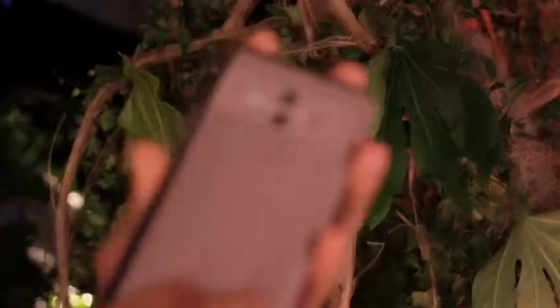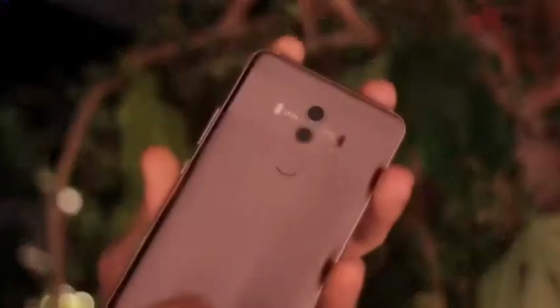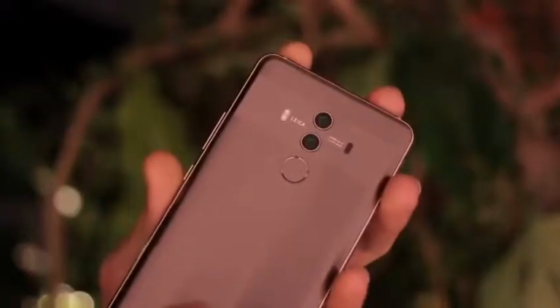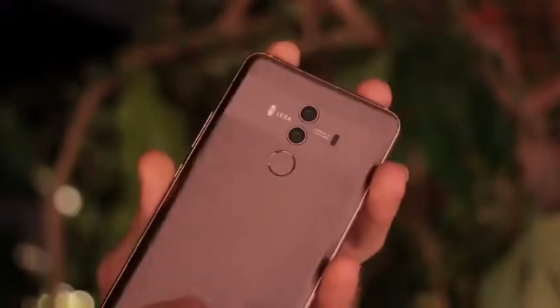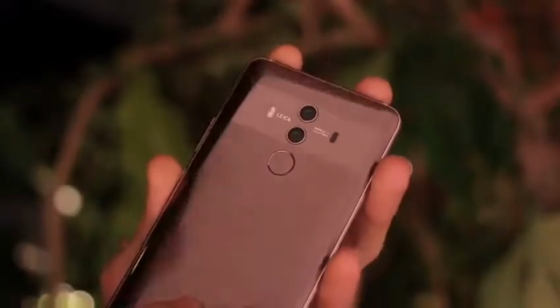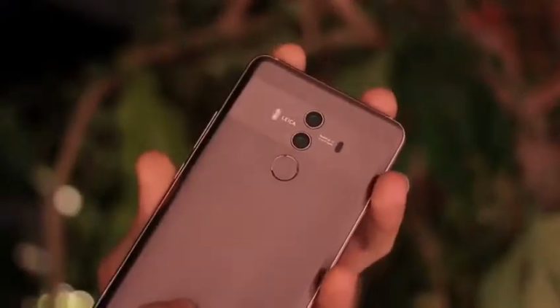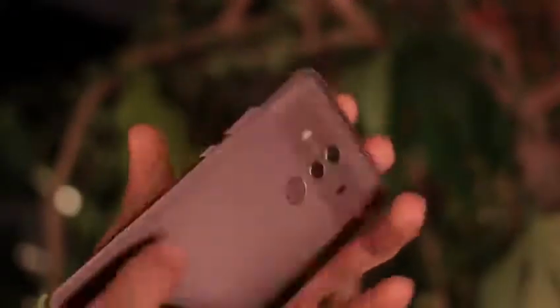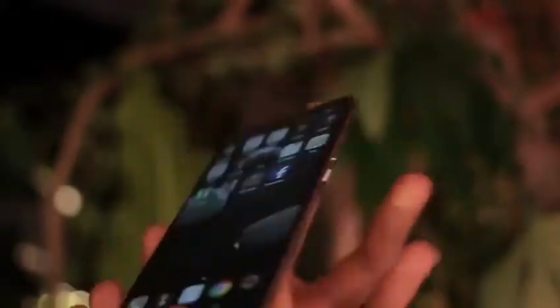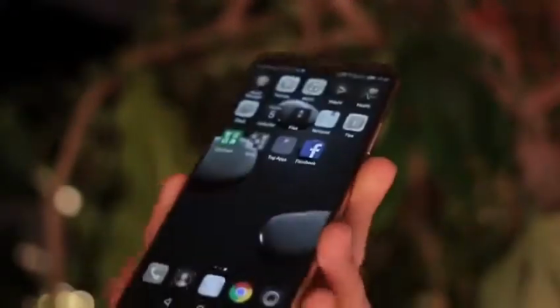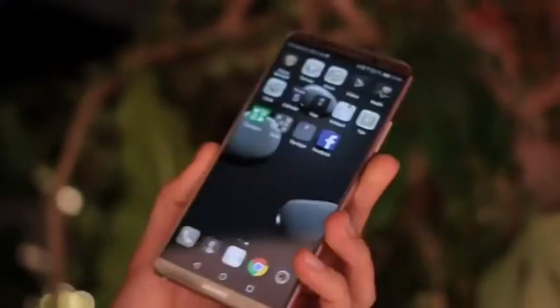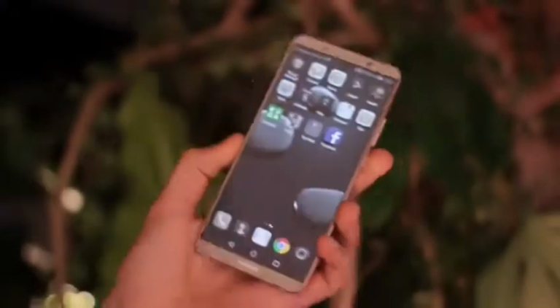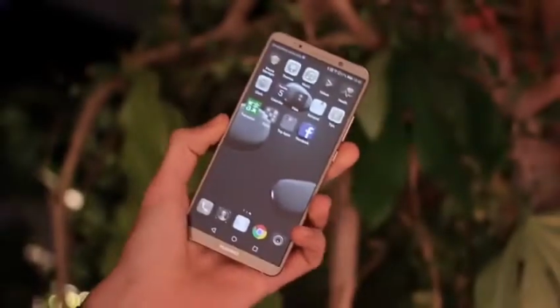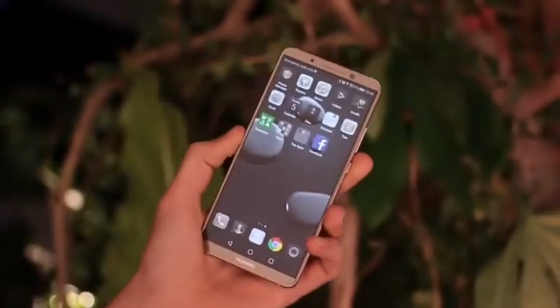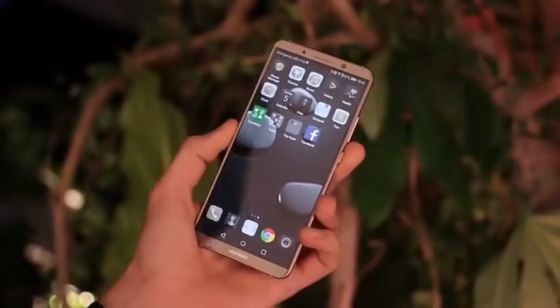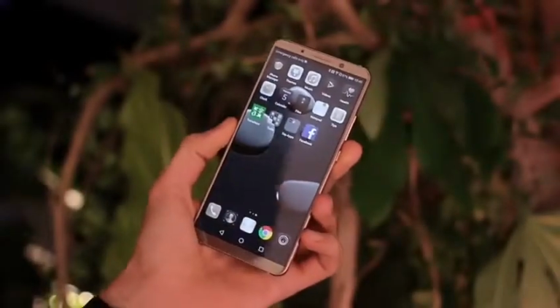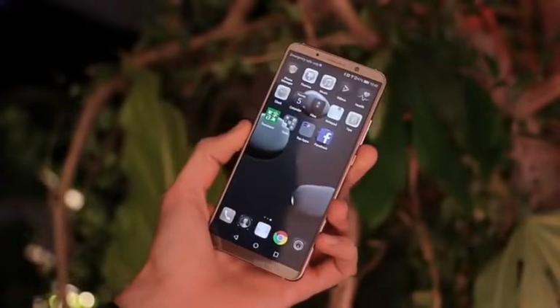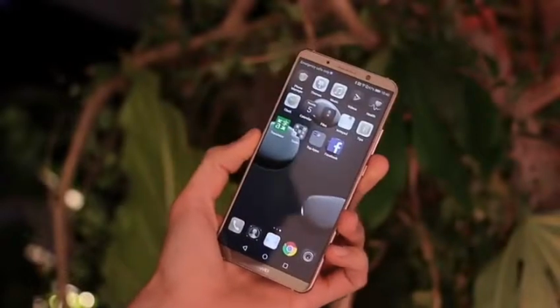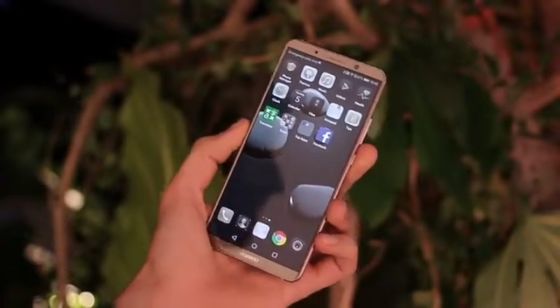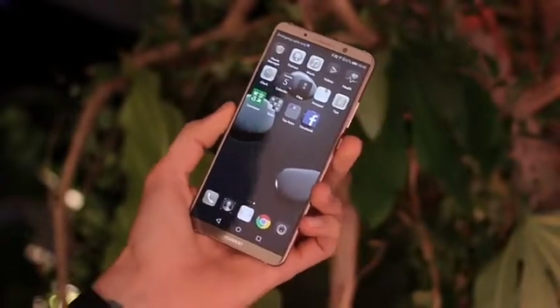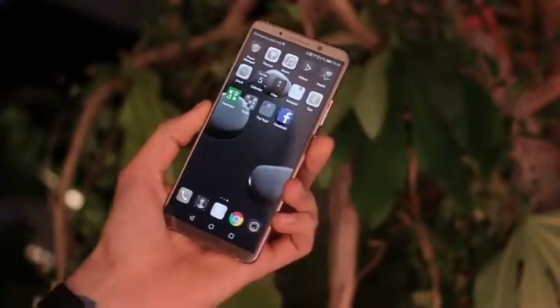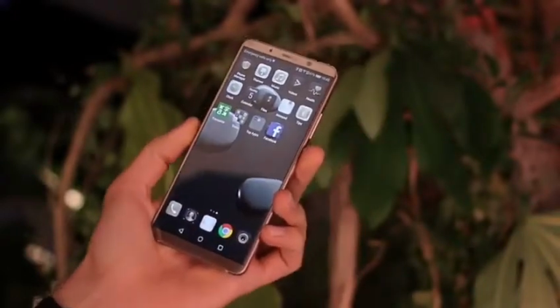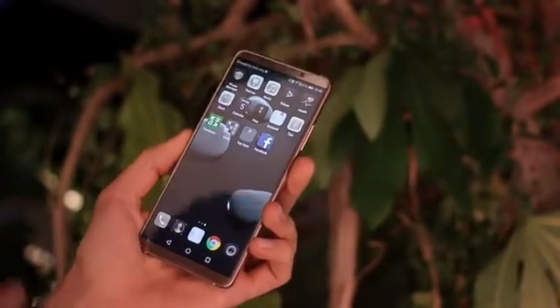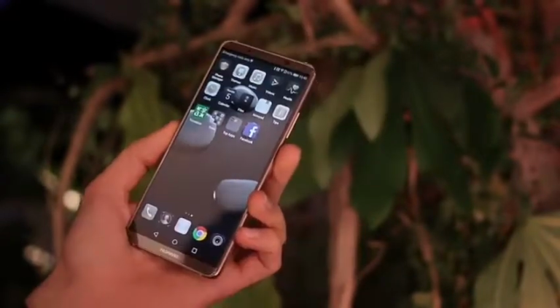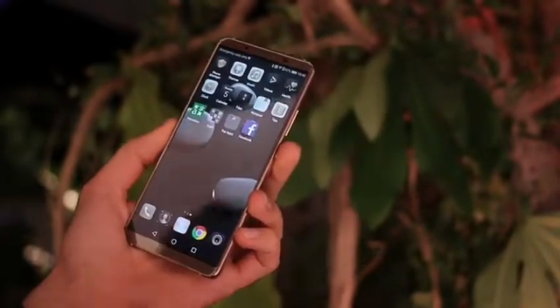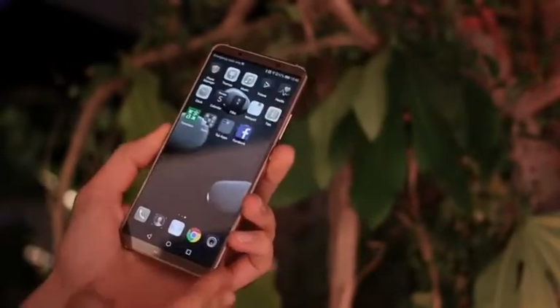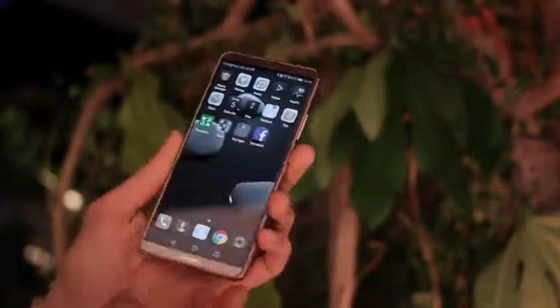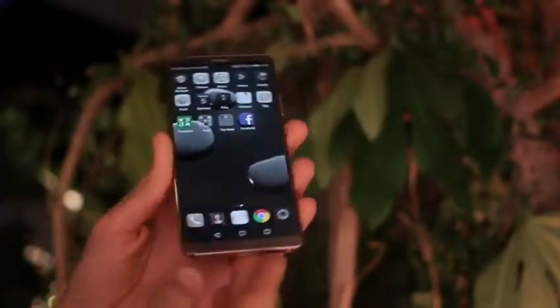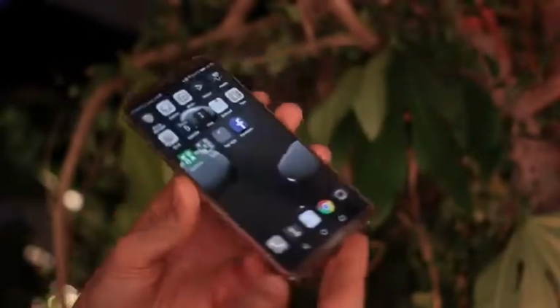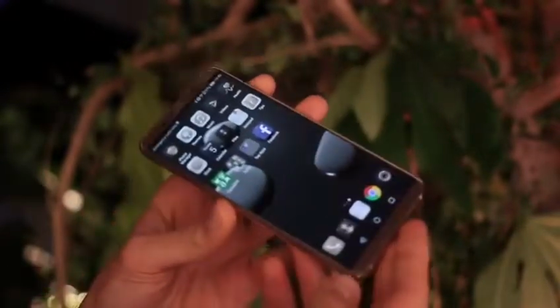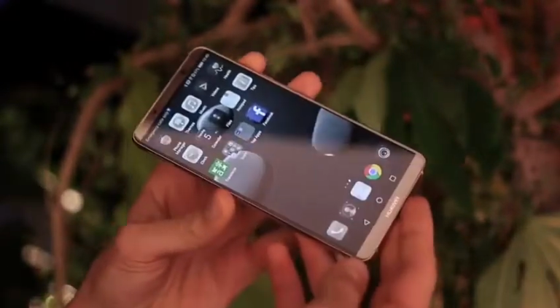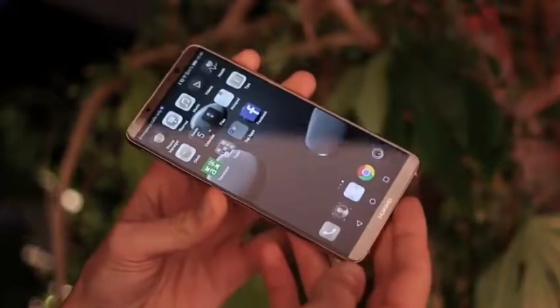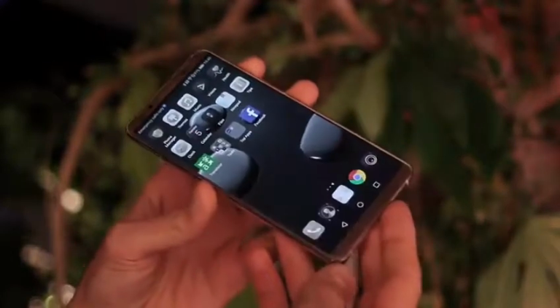I am in a jungle with the new Huawei Mate 10 Pro. The Huawei Mate 10 Pro was announced in Munich alongside the Mate 10. It's the 18 by 9 variant of the new Mate series.